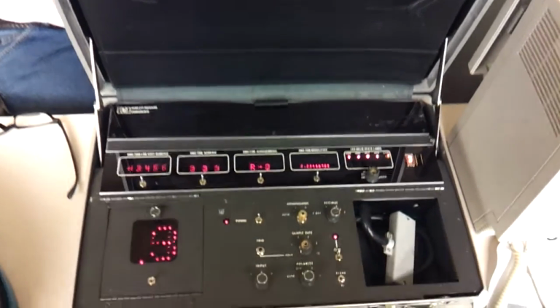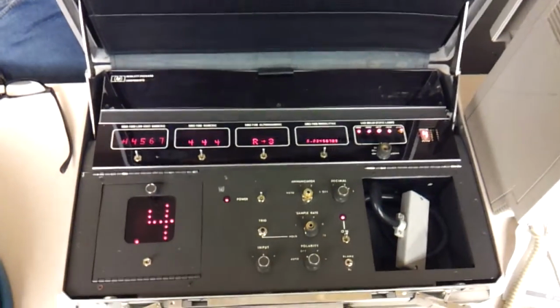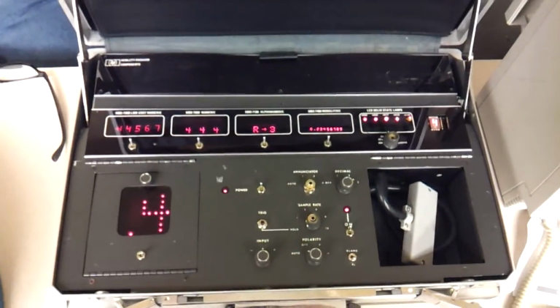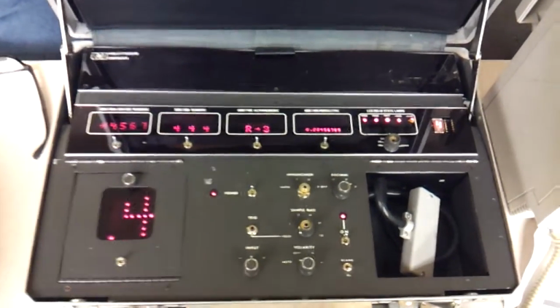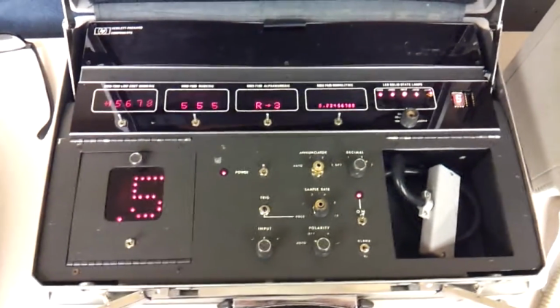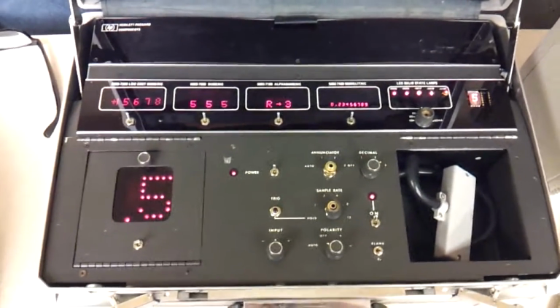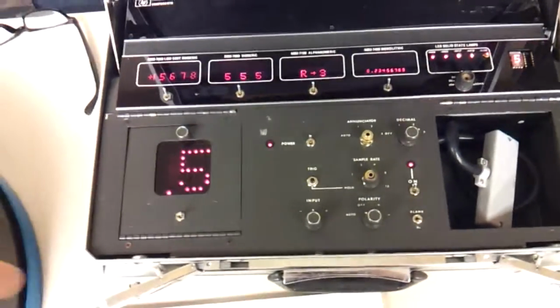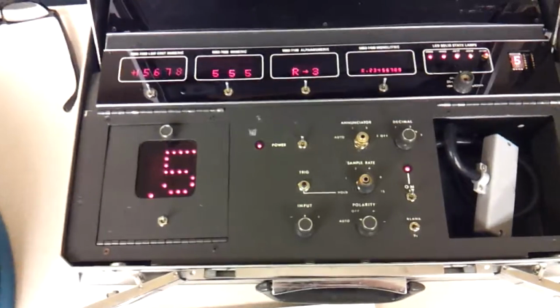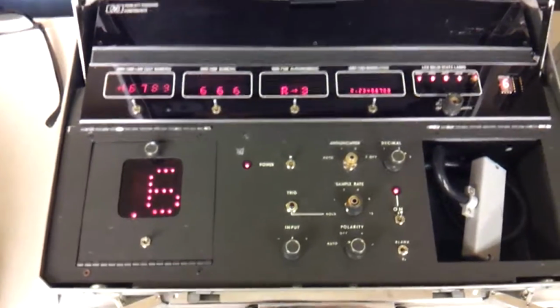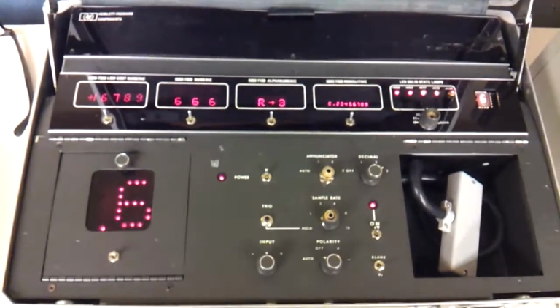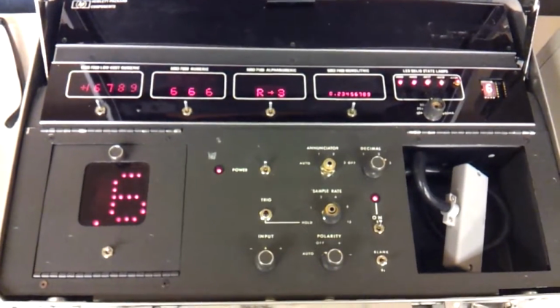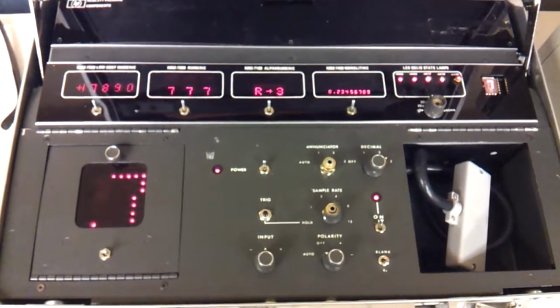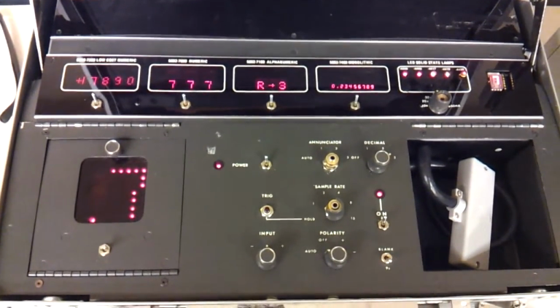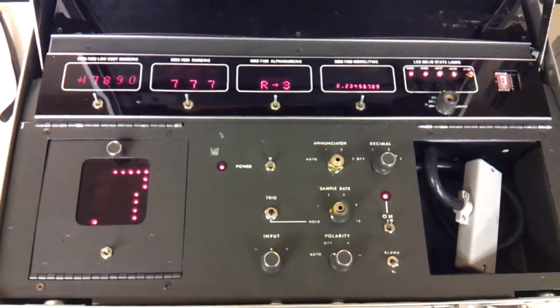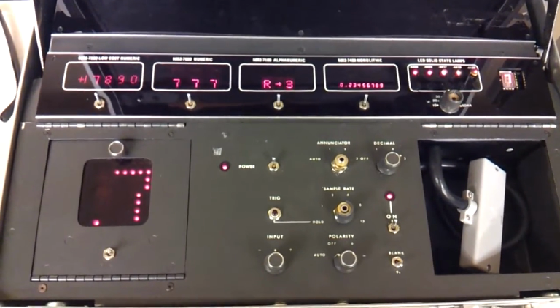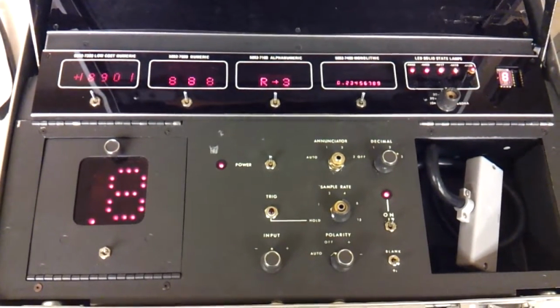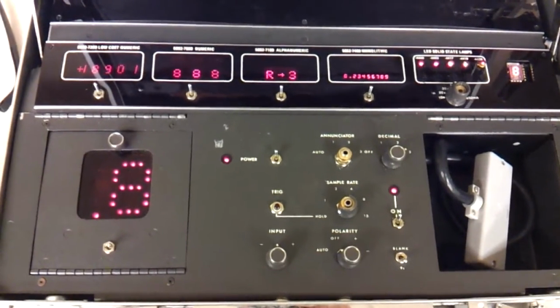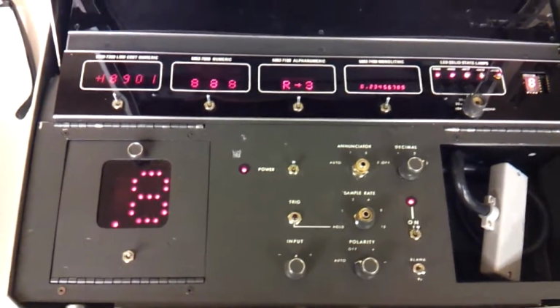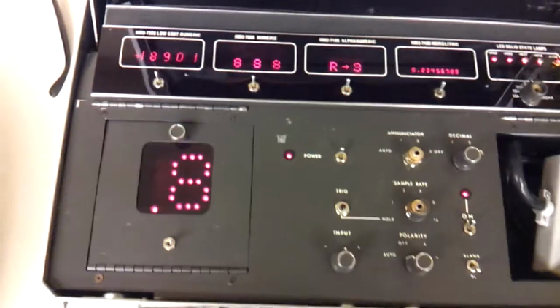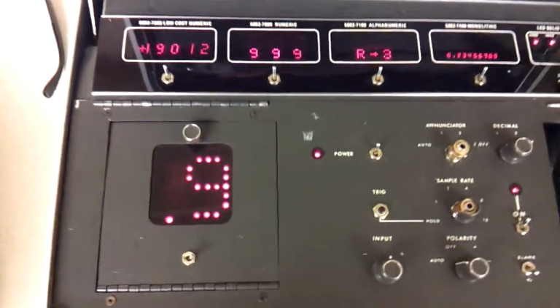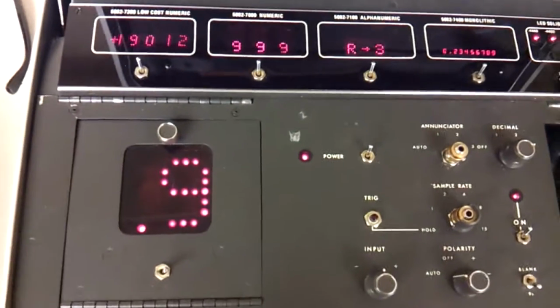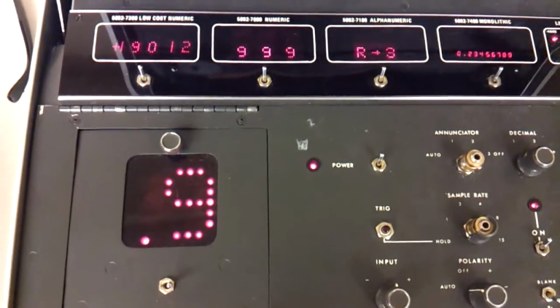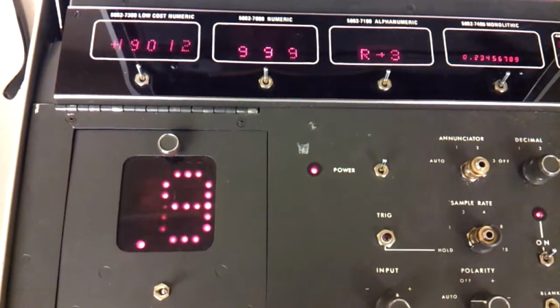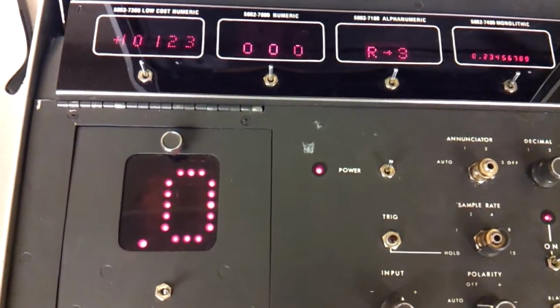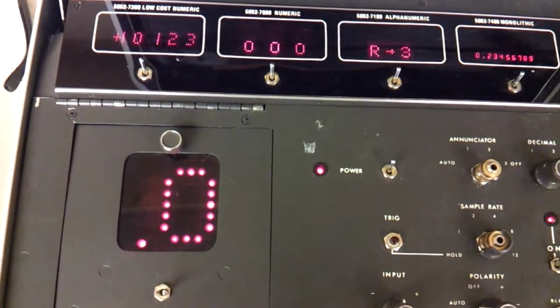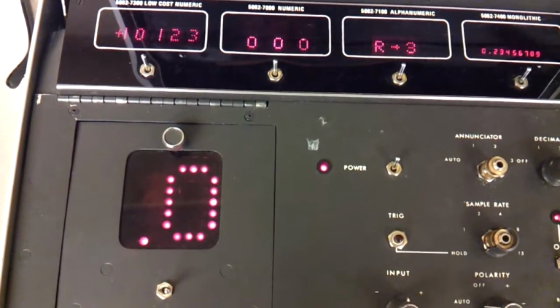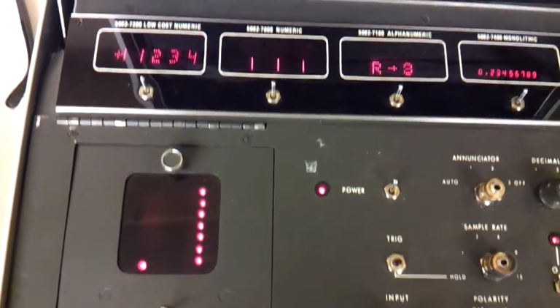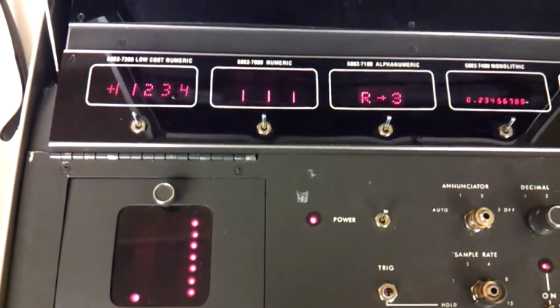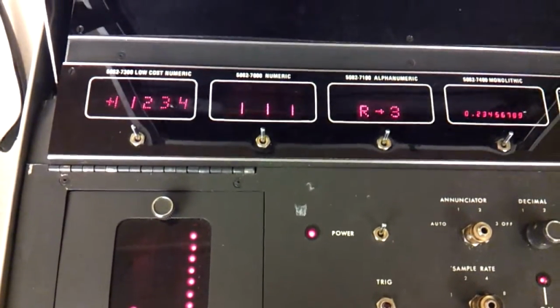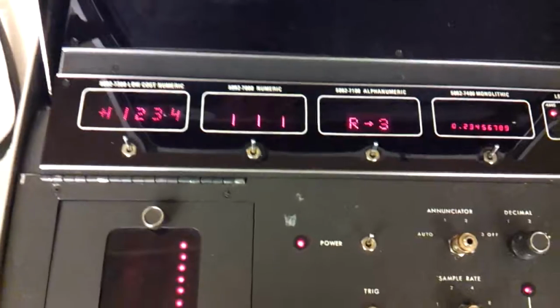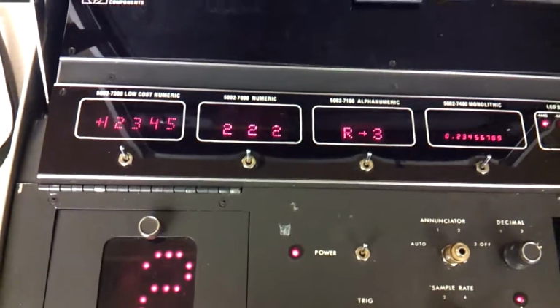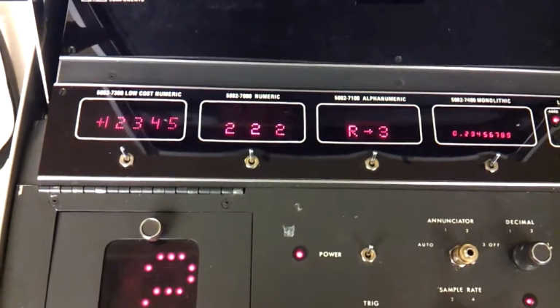Is this like an experimenter kit or something like that? This HP one — I believe this is a box. It's like an LED tester. They would take that out to demo LEDs when they were visiting a prospector.